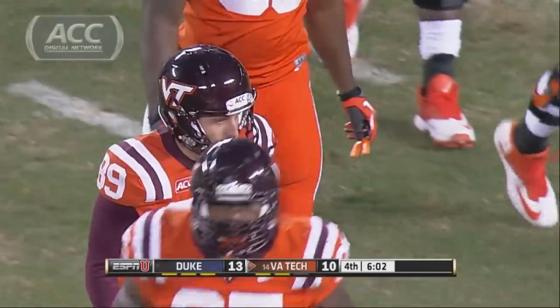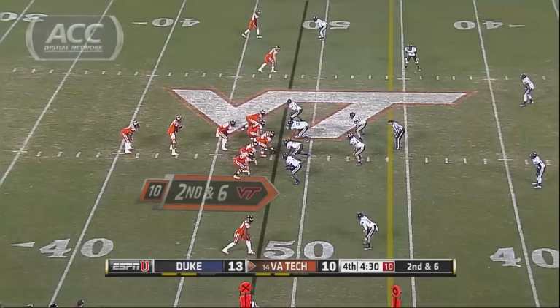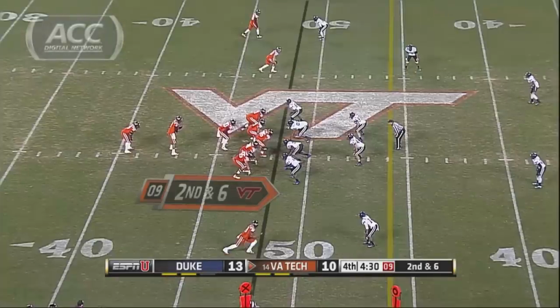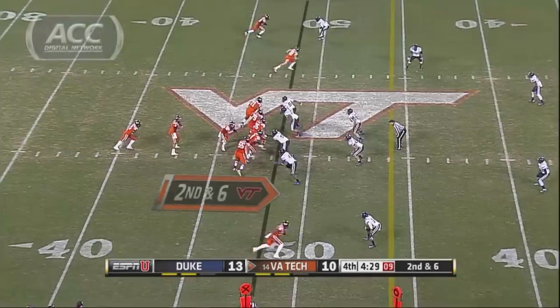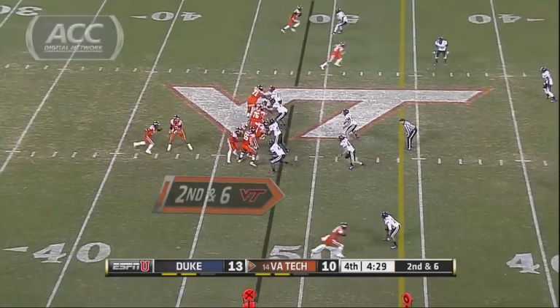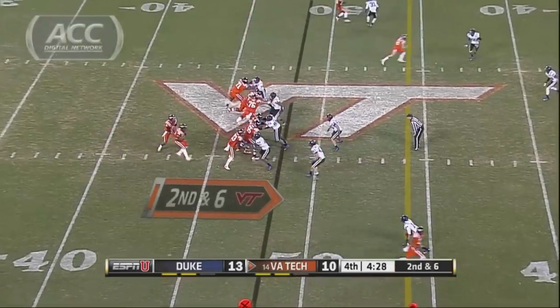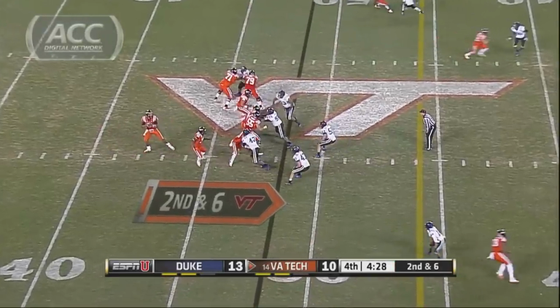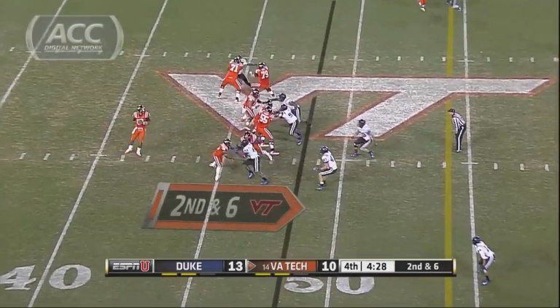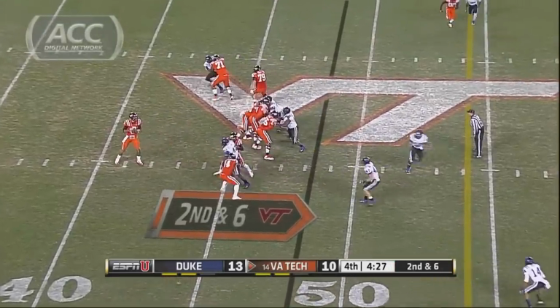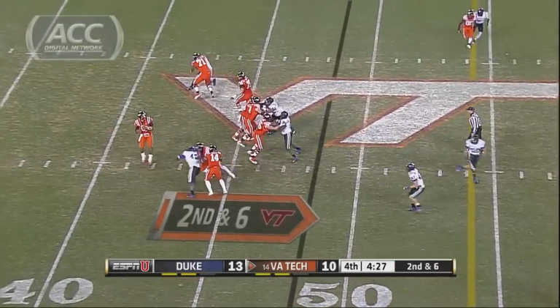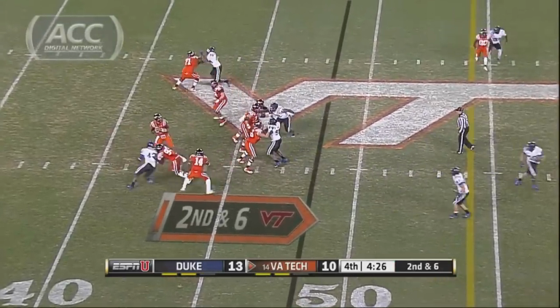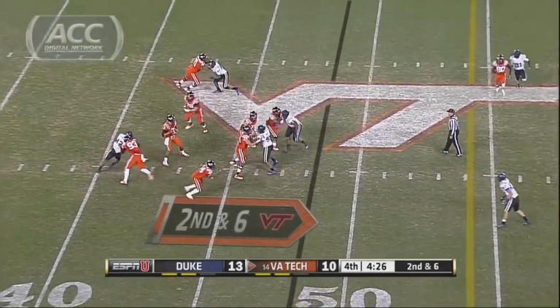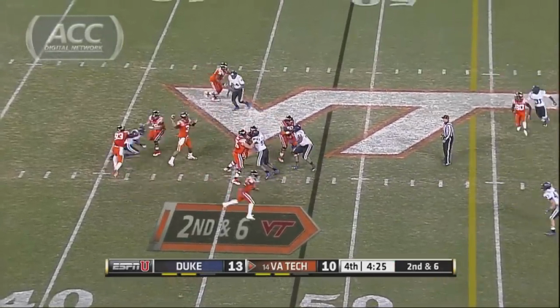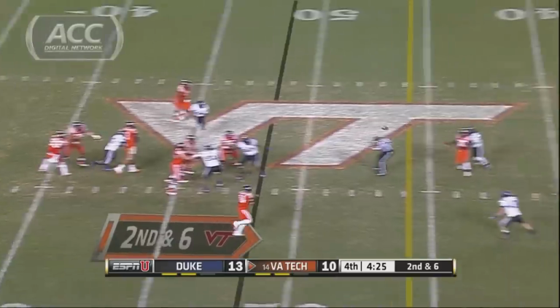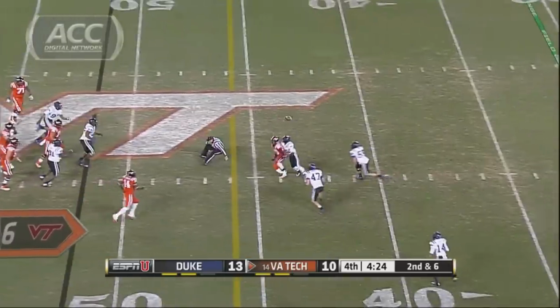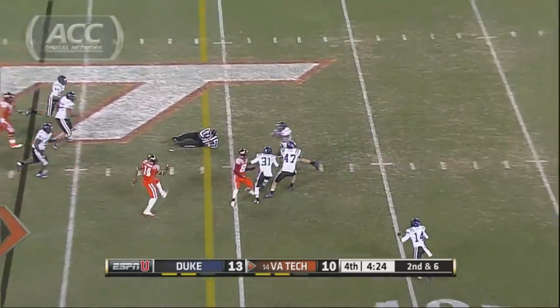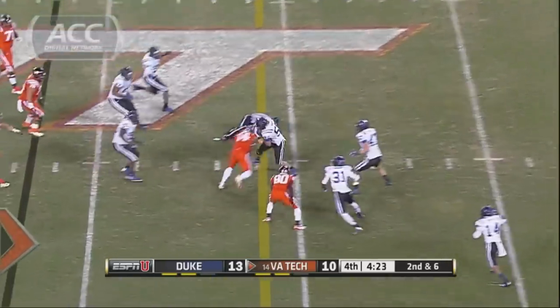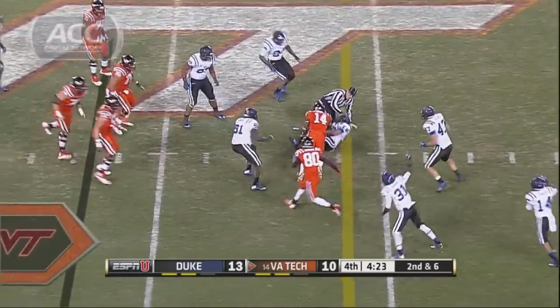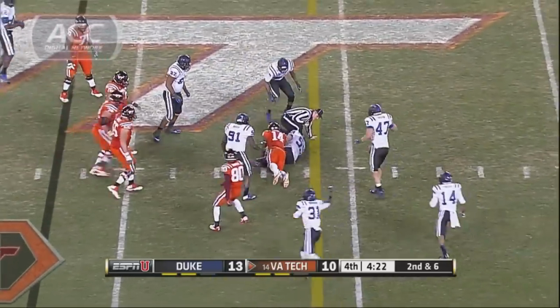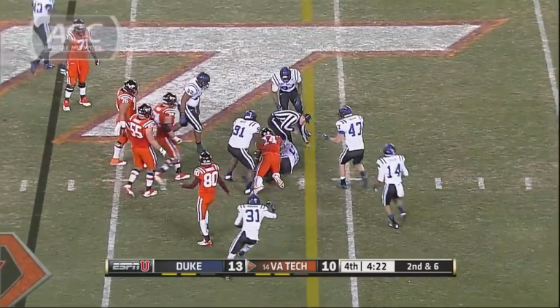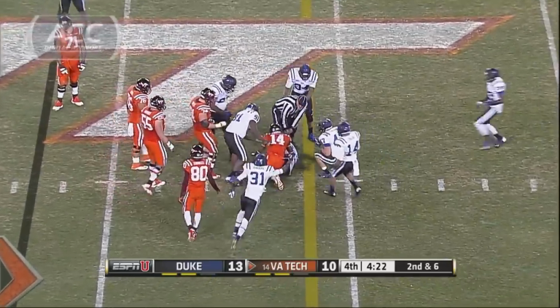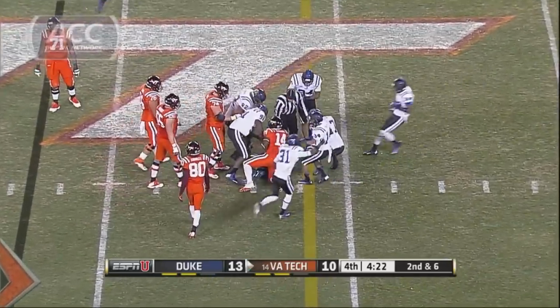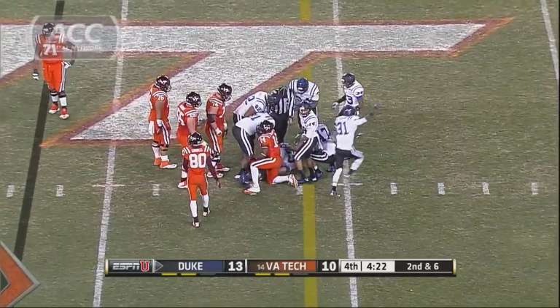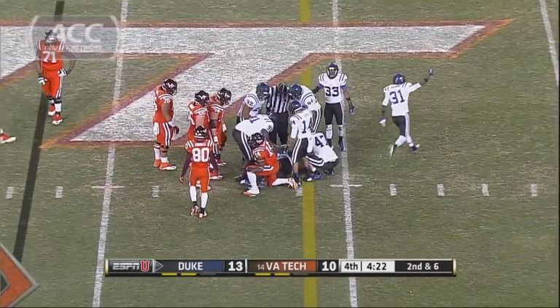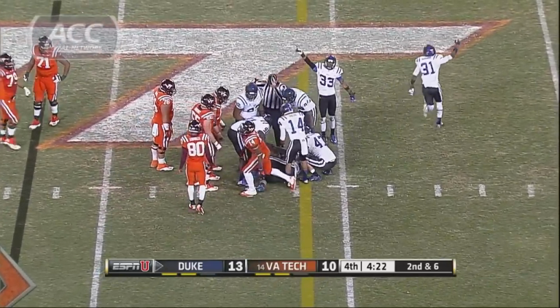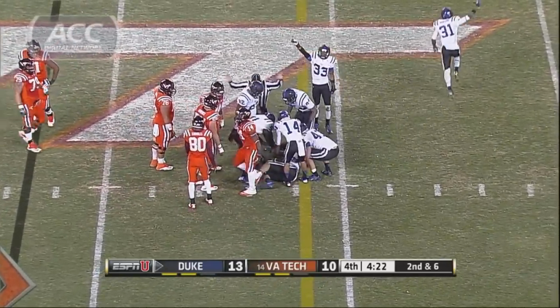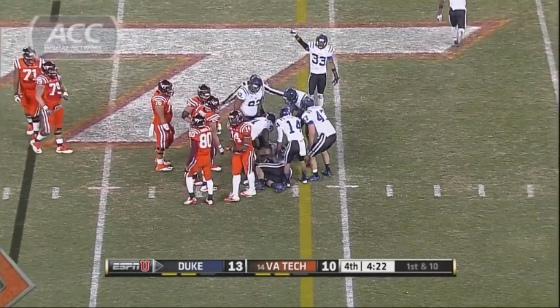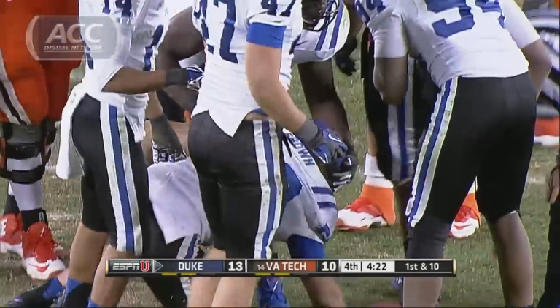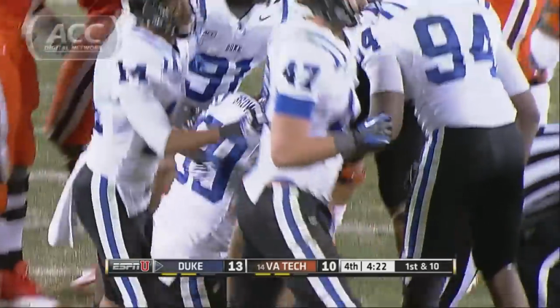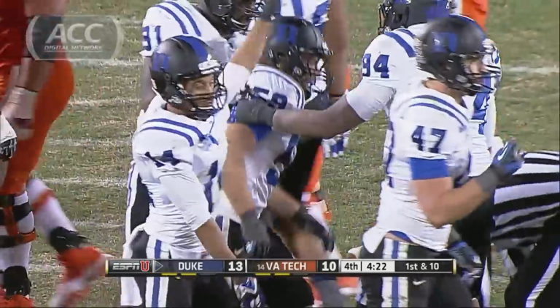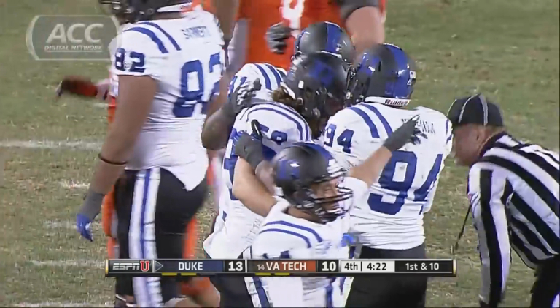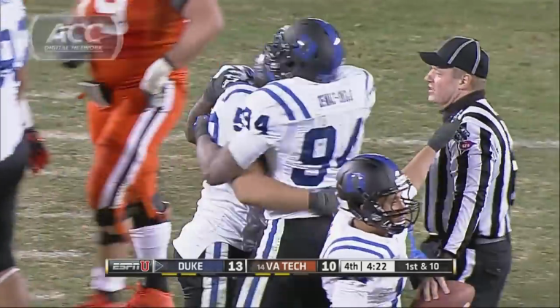After a Duke three-and-out, the Hokies get the ball back. Thomas, over the middle — another tip pass, another interception. Kelby Brown there. Thomas with four interceptions in the game, and Duke gets the football back.